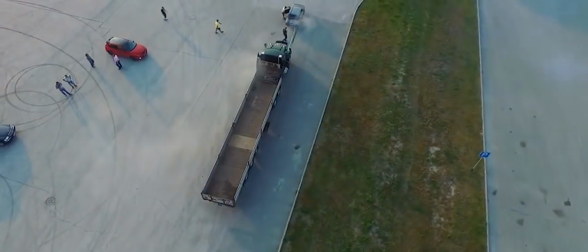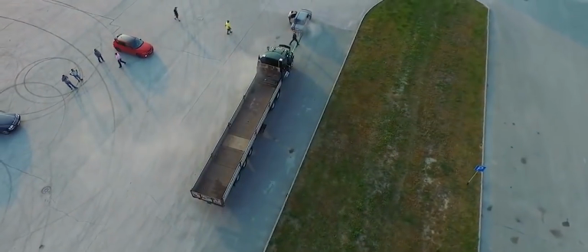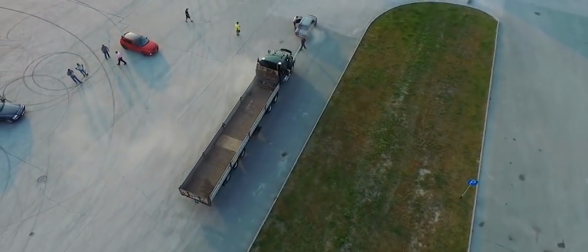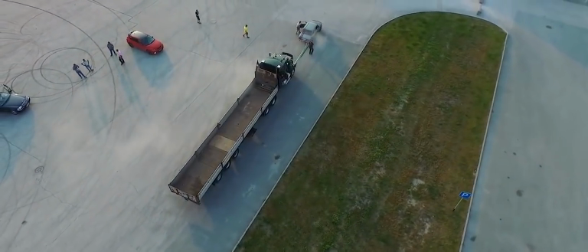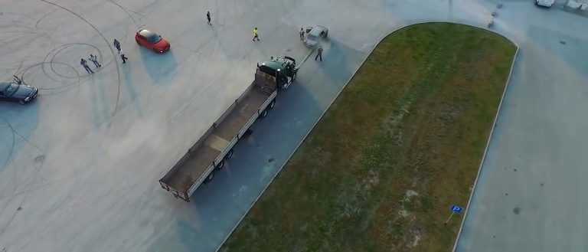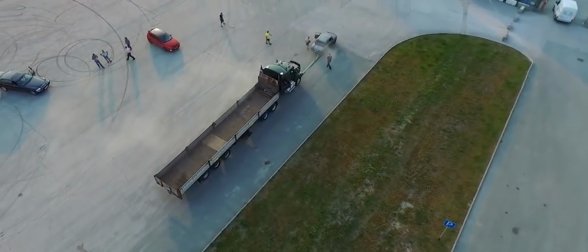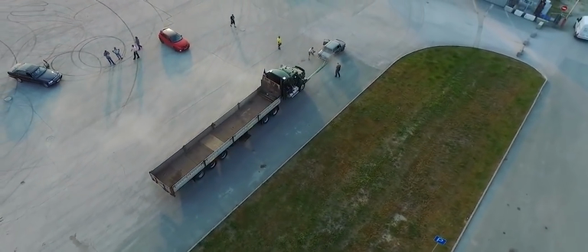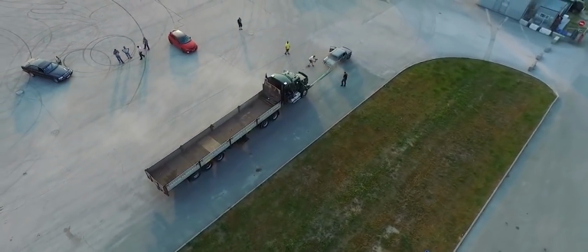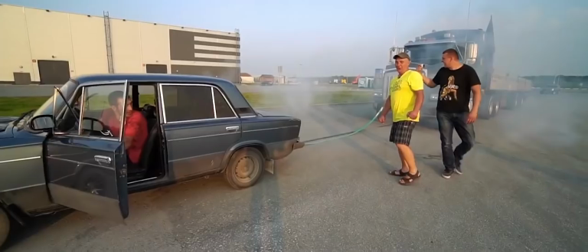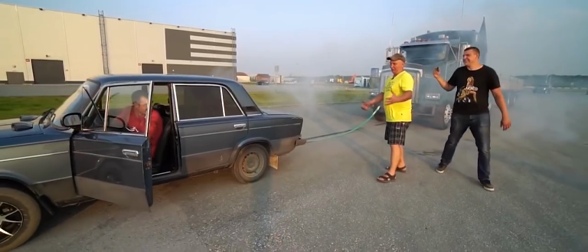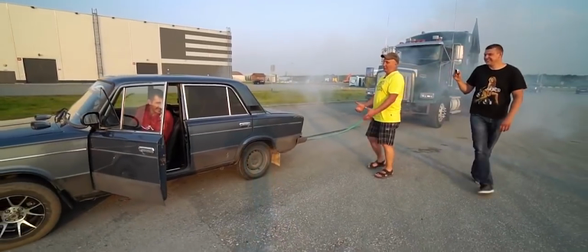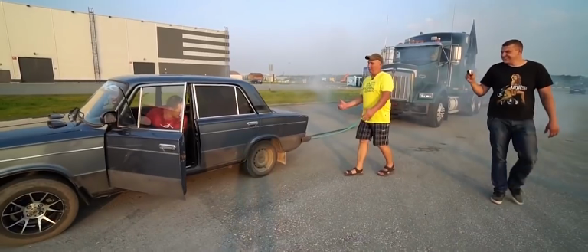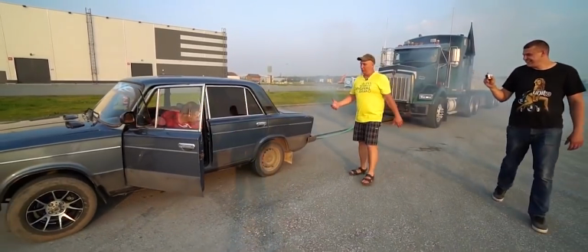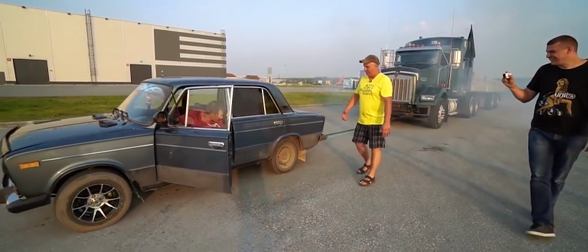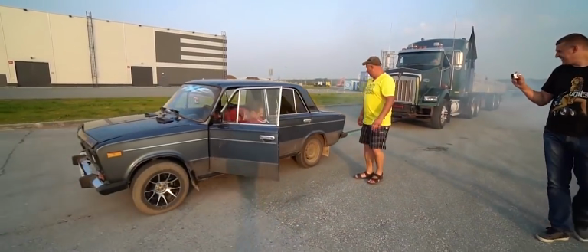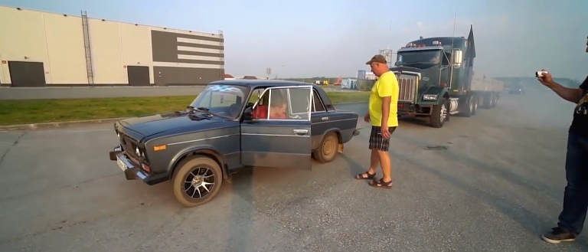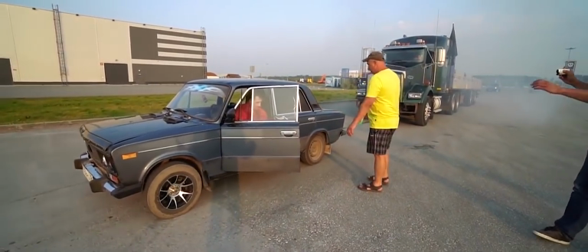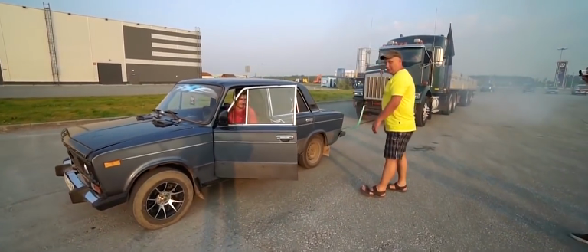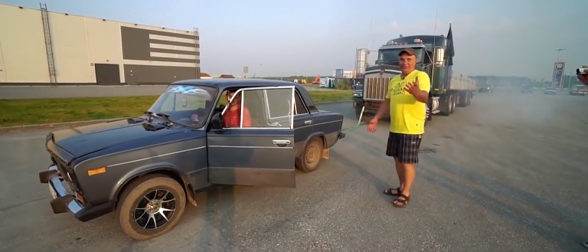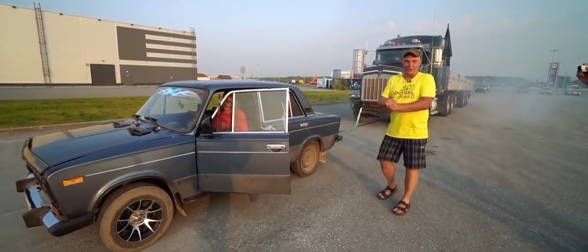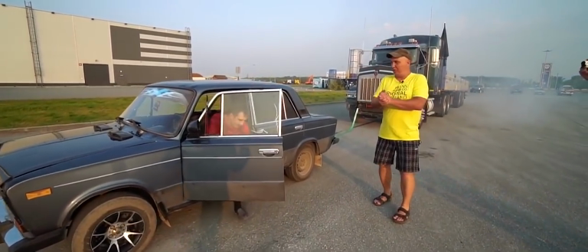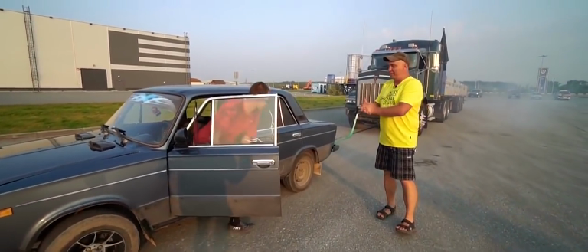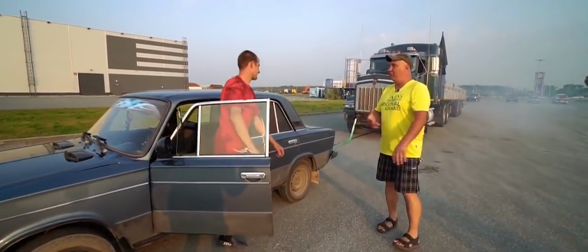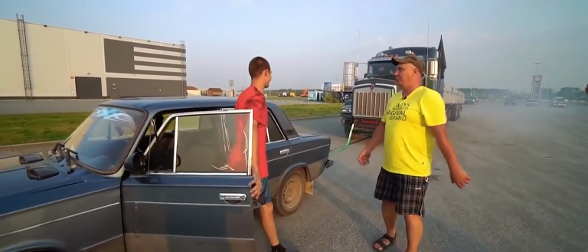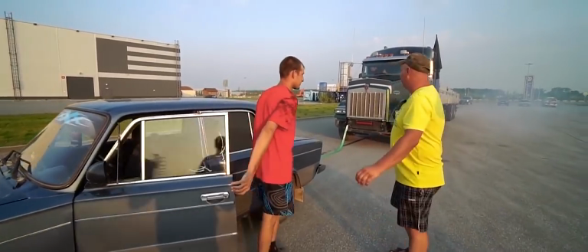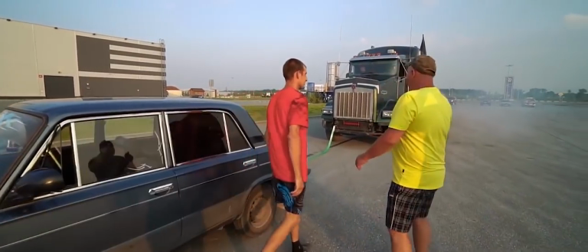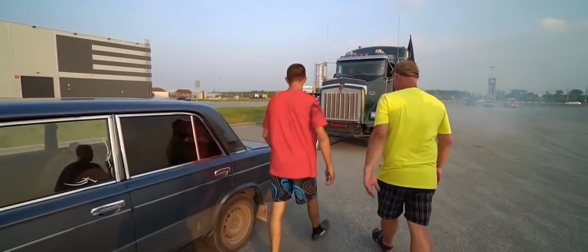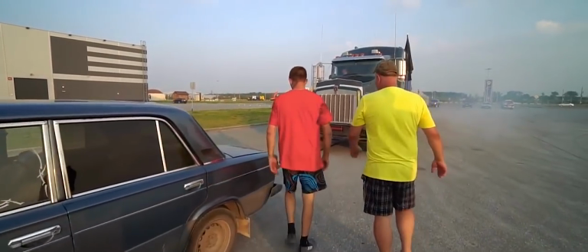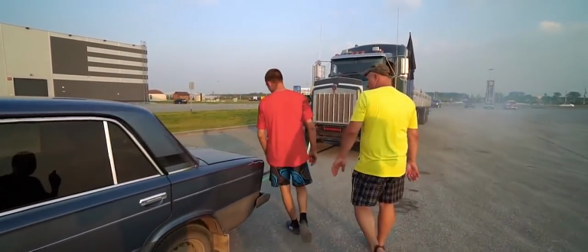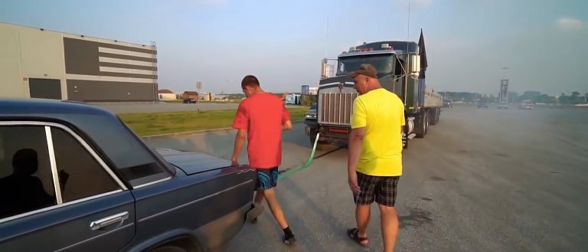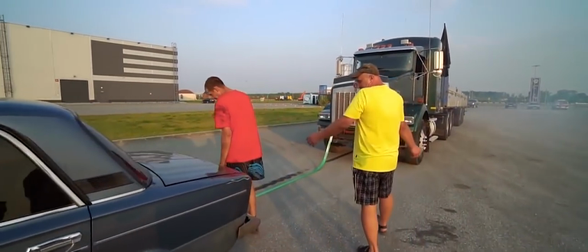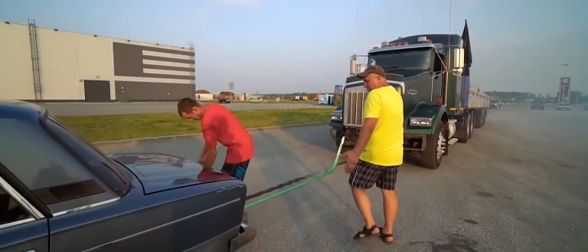It was actually quite eager to pull the truck — look at that! Now imagine if it had a locking diff. An LSD or a welded diff would have made the job a lot easier, though it didn't do too bad even on an open diff.